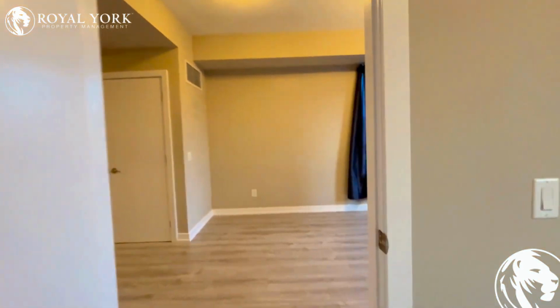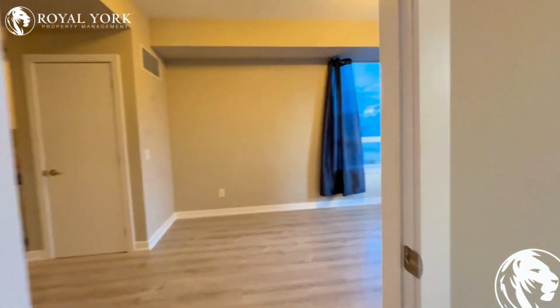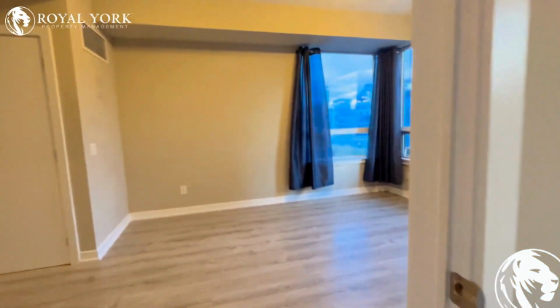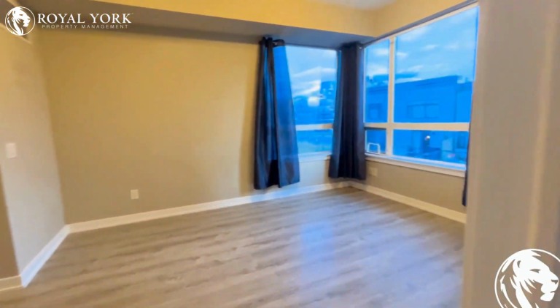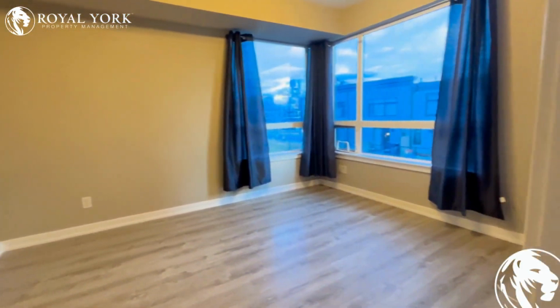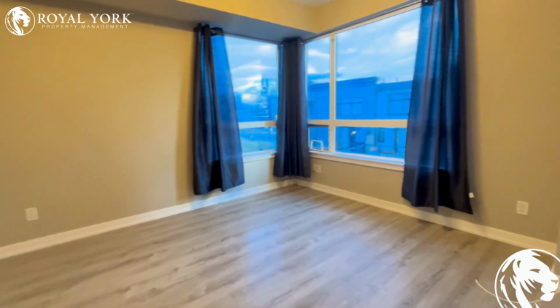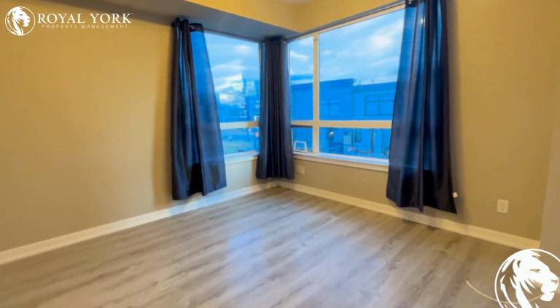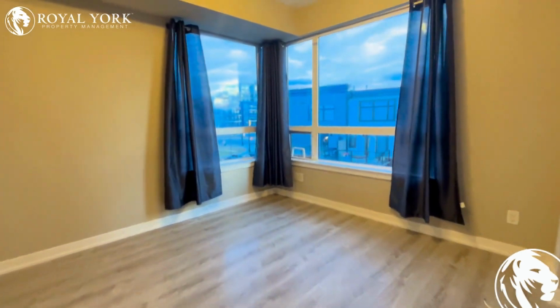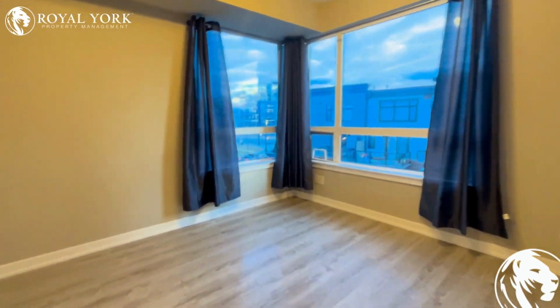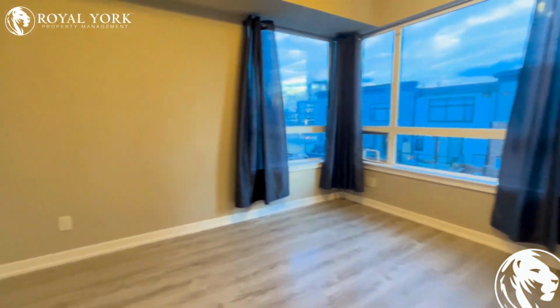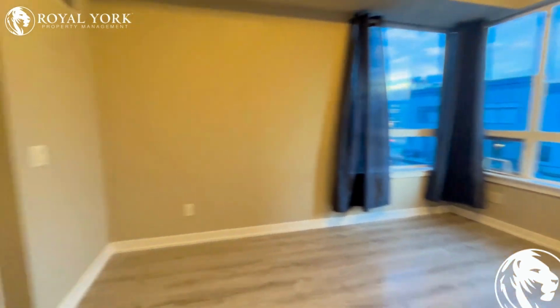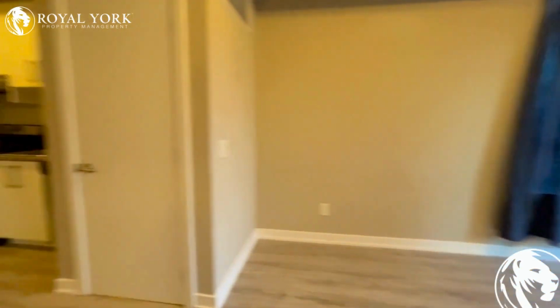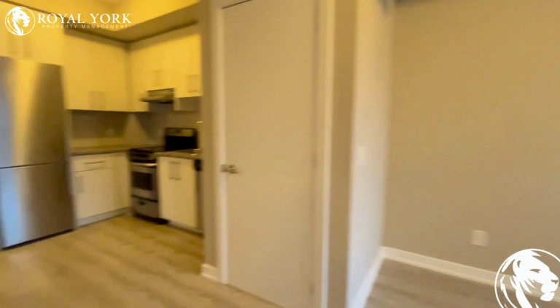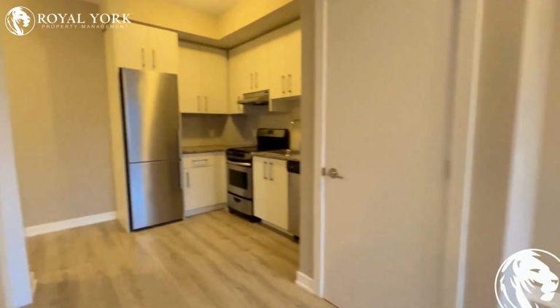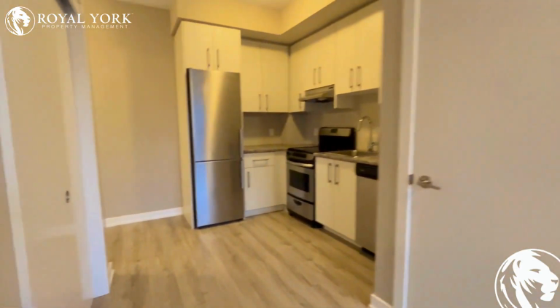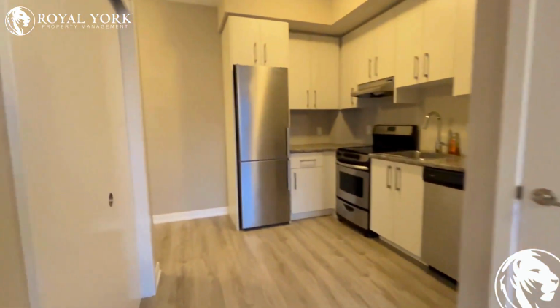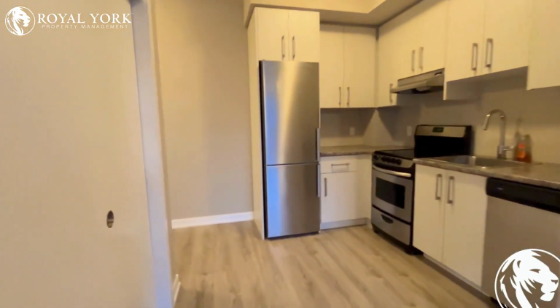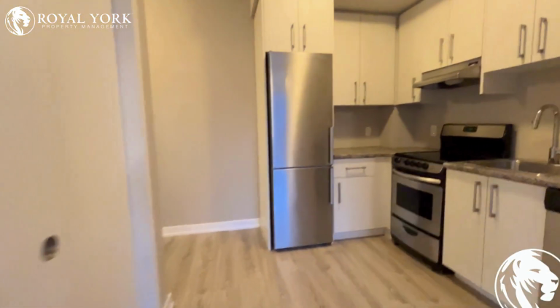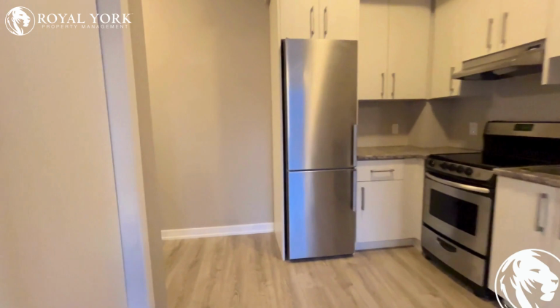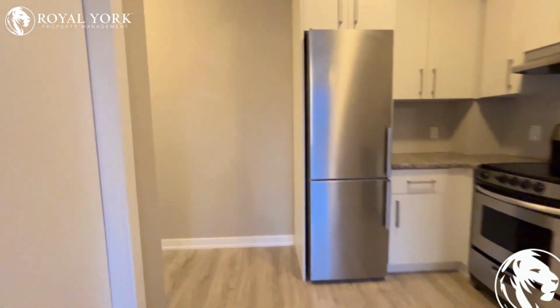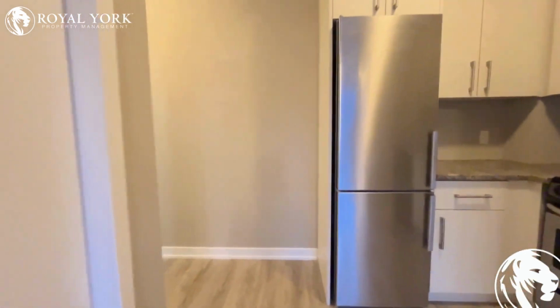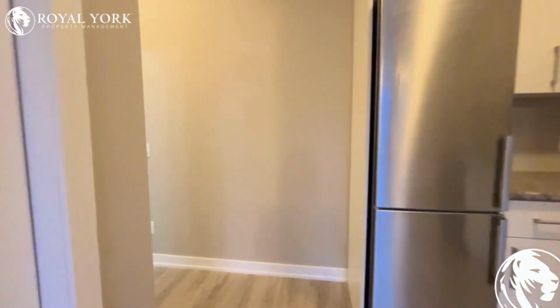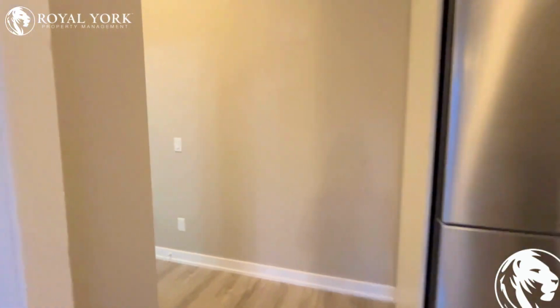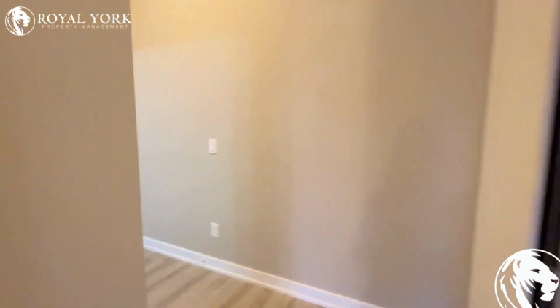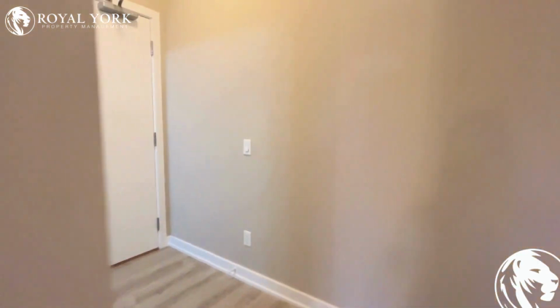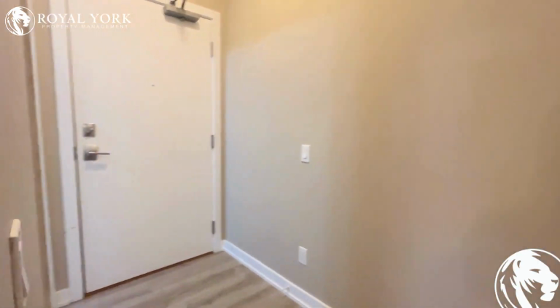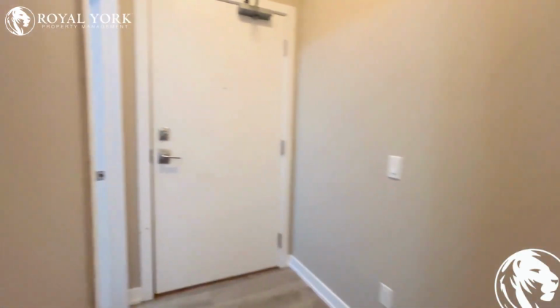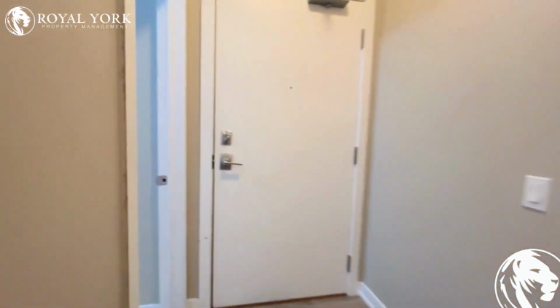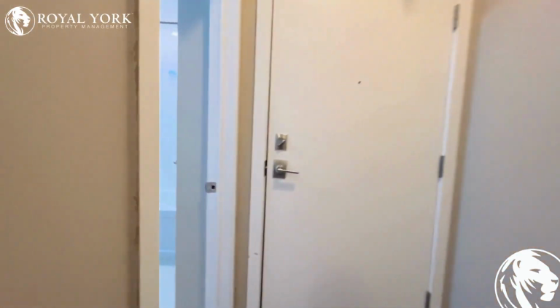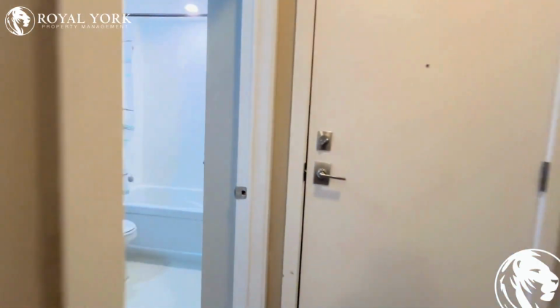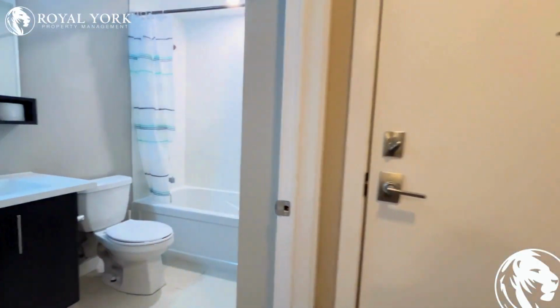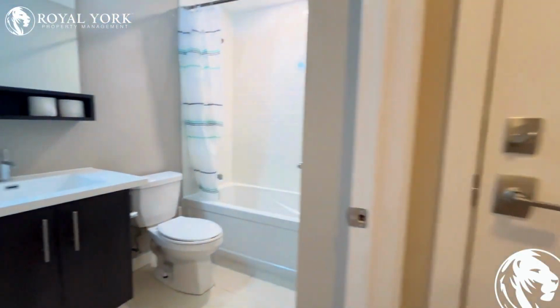Very nice and bright unit. This is a corner unit. Laundry inside the unit, and there is a bathroom in here.